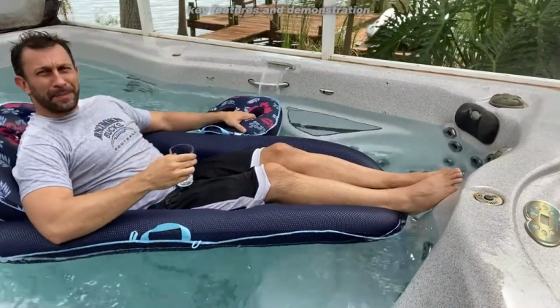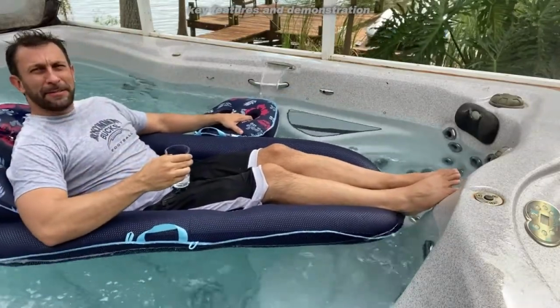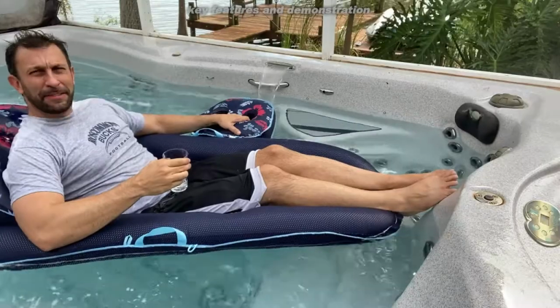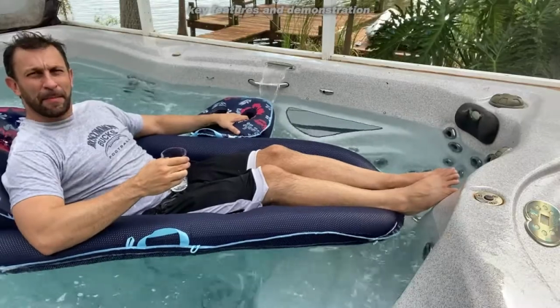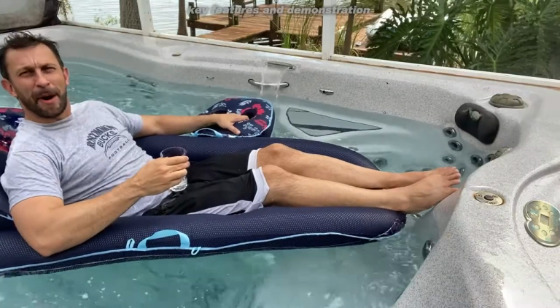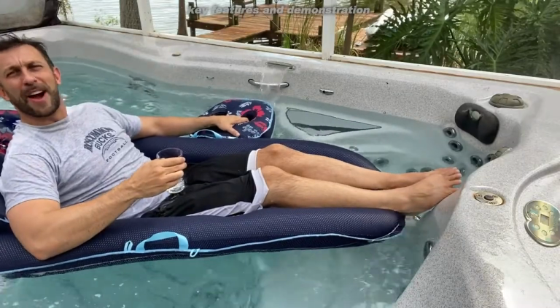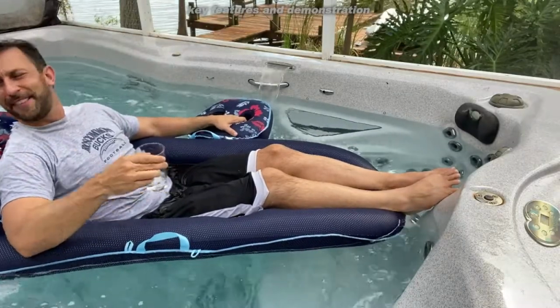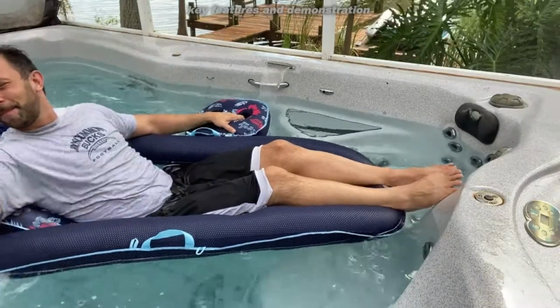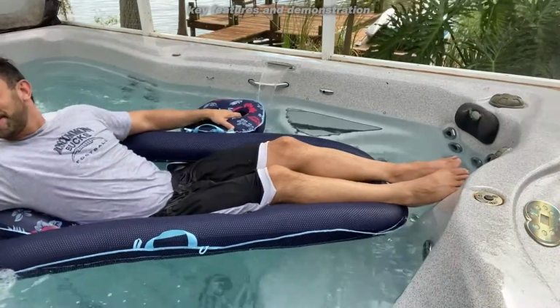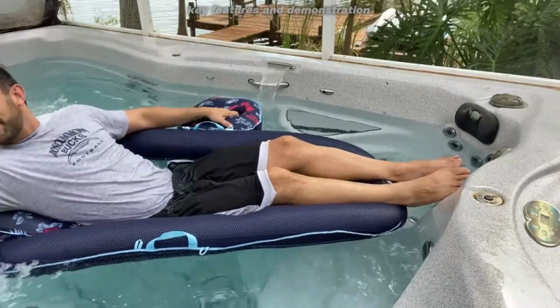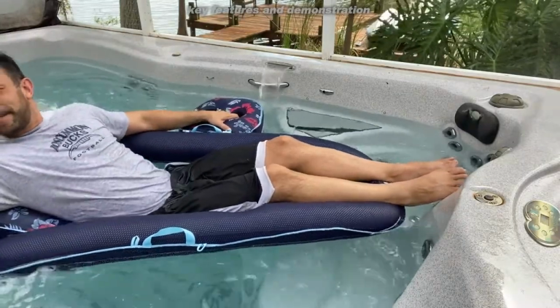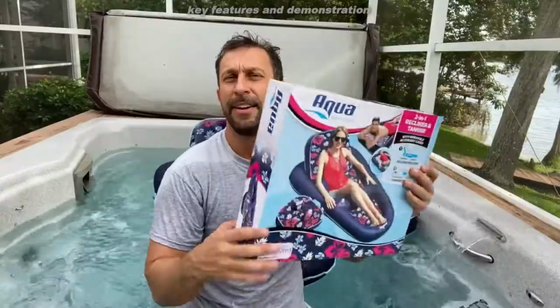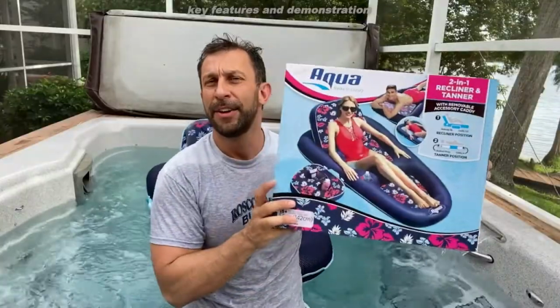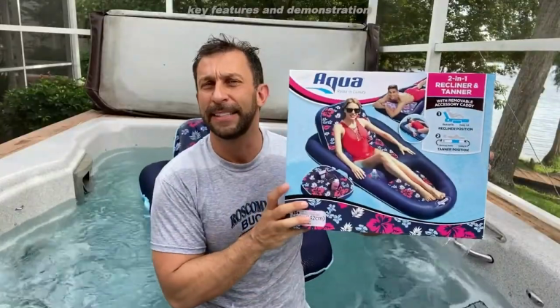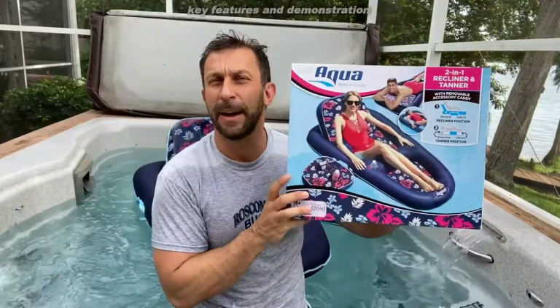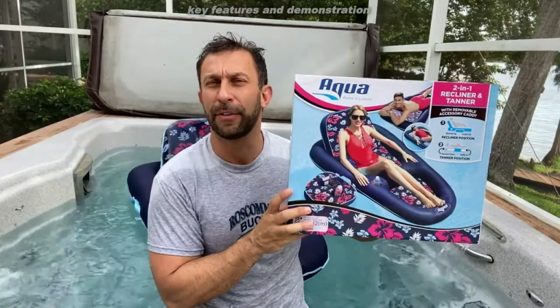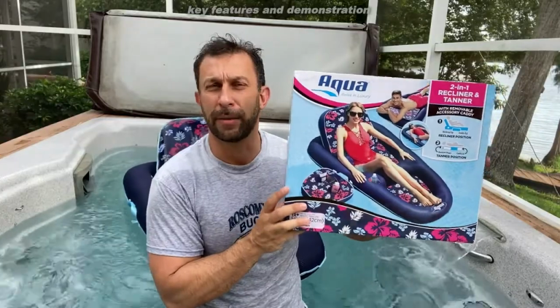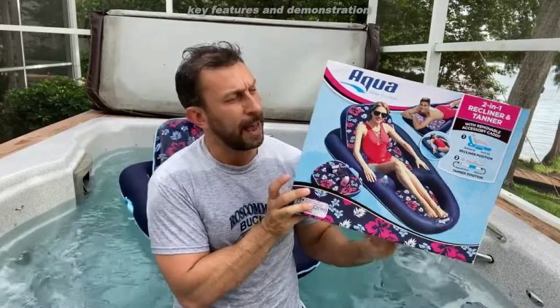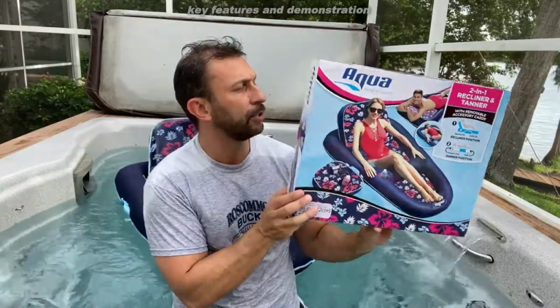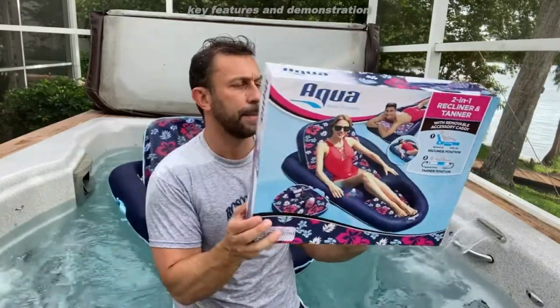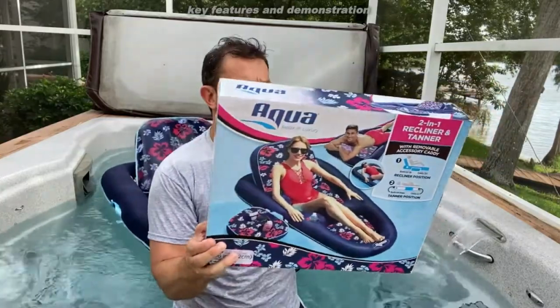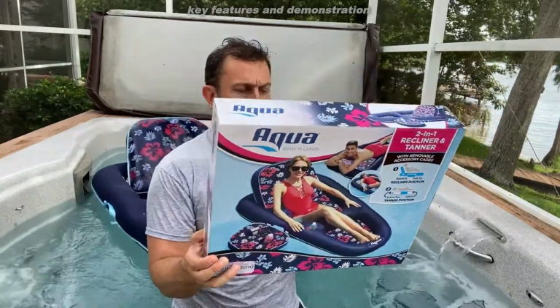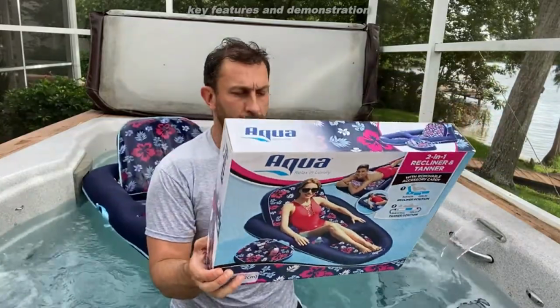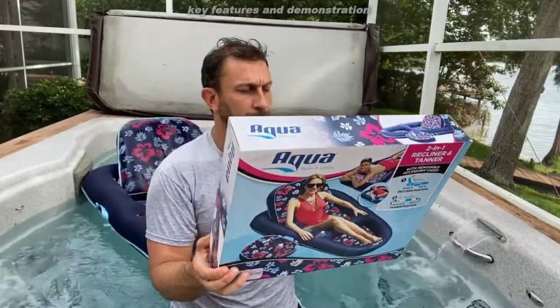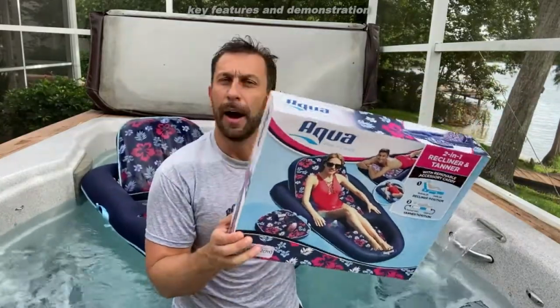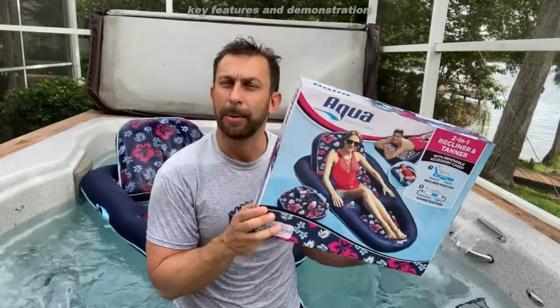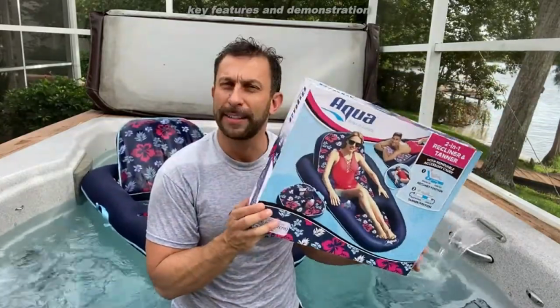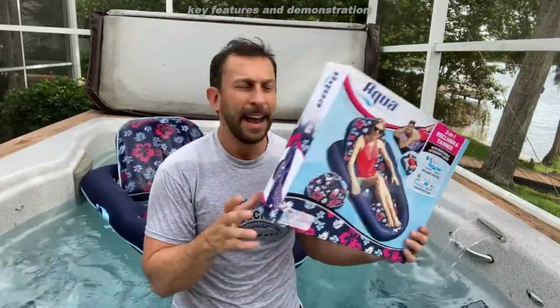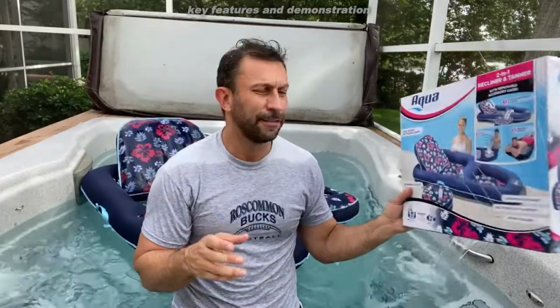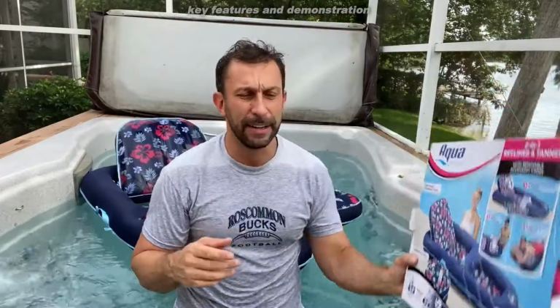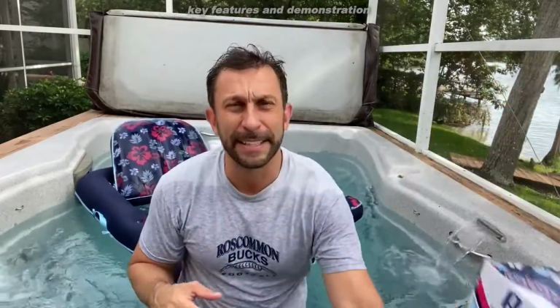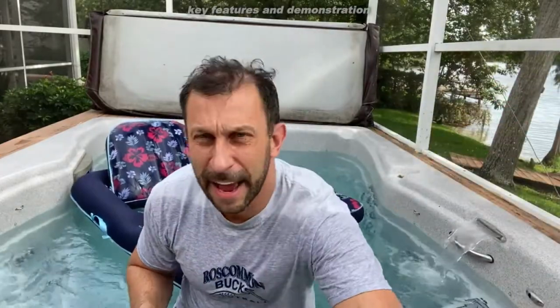Let me show you the box here — I've got it on the side of the spa. You can see it comes to us from Aqua. It's absolutely amazing — they have great products, and this vinyl is meant to last.